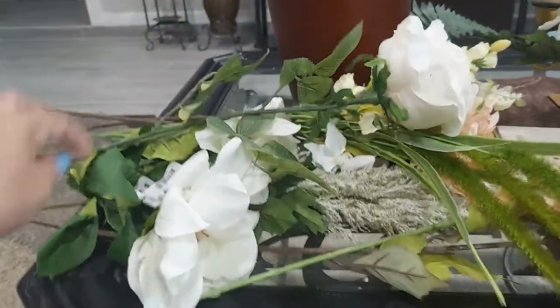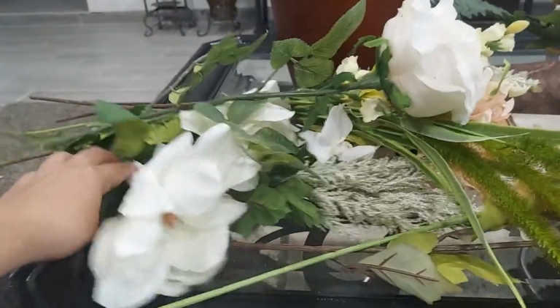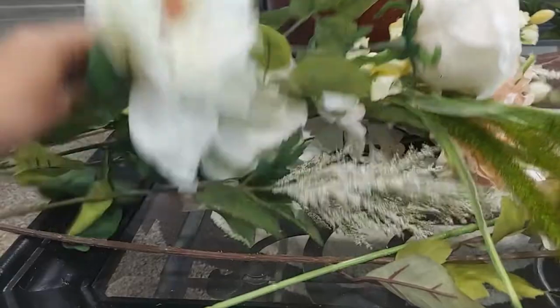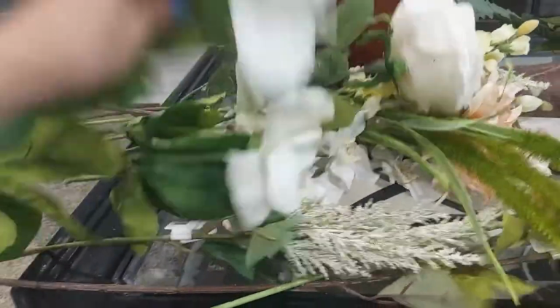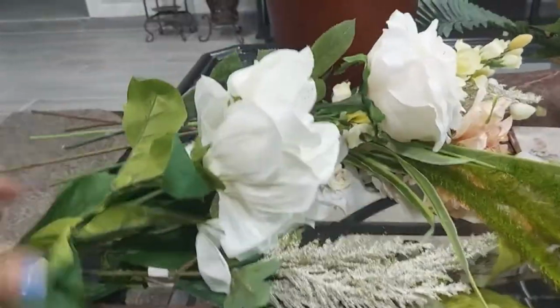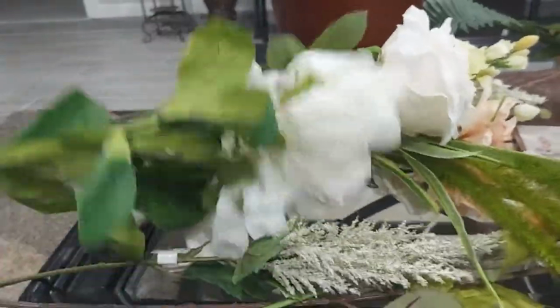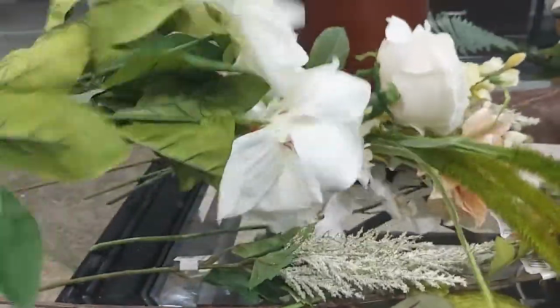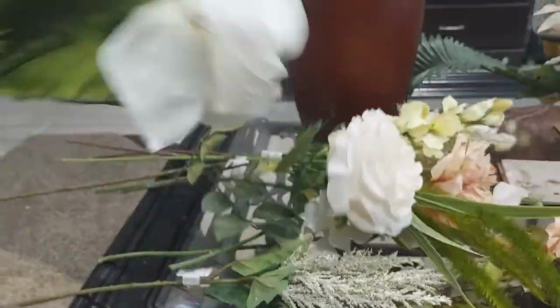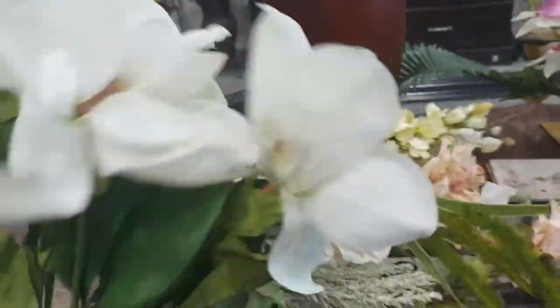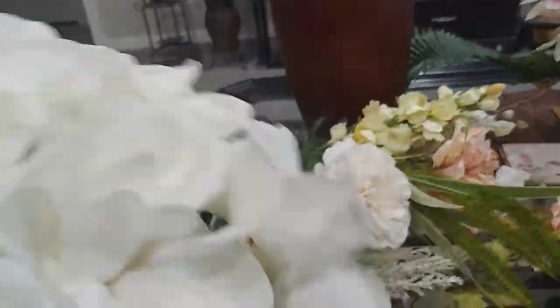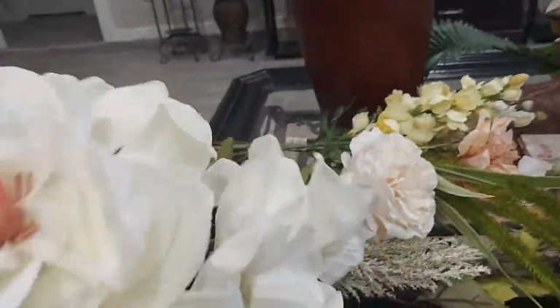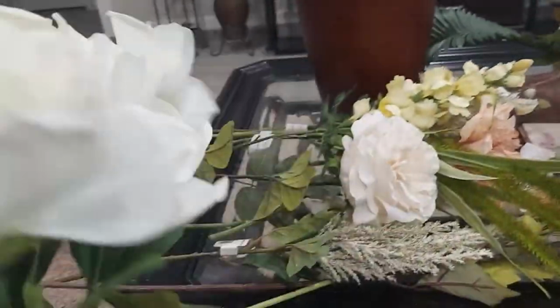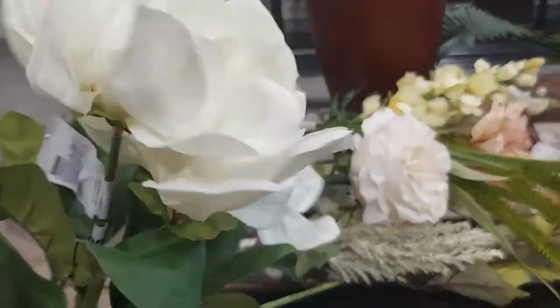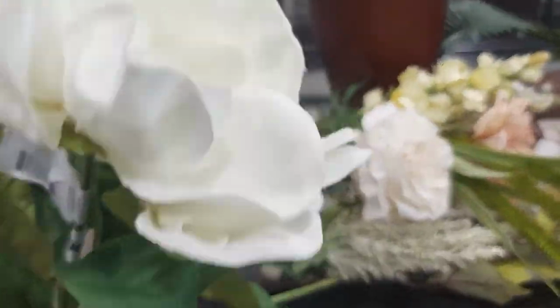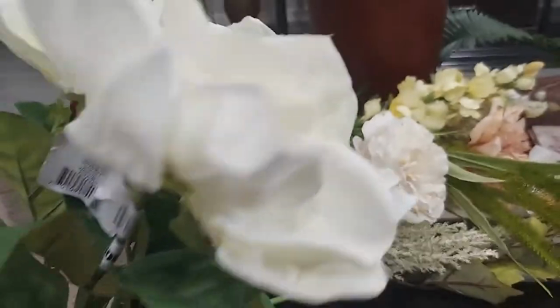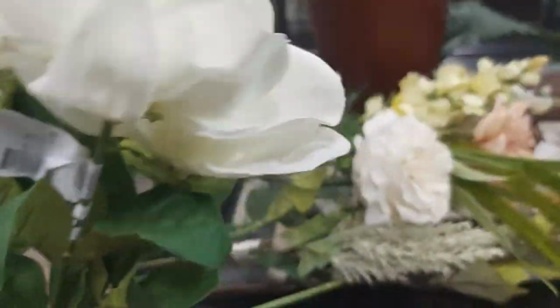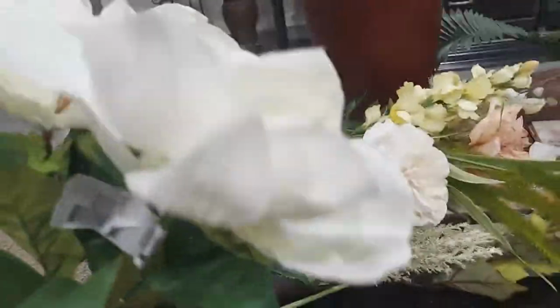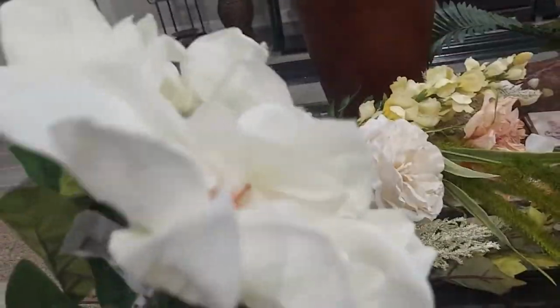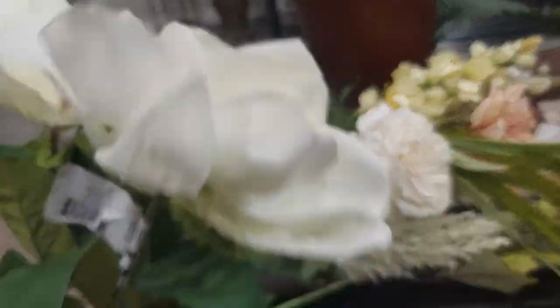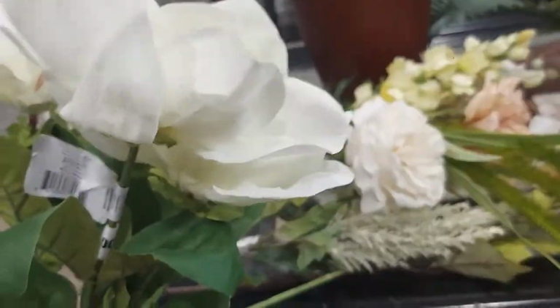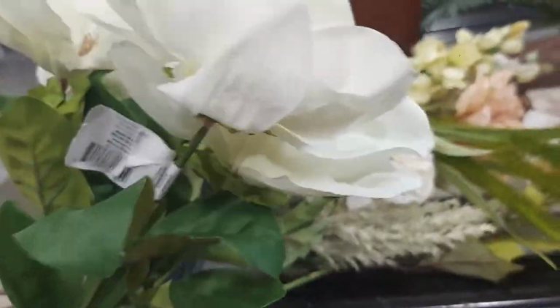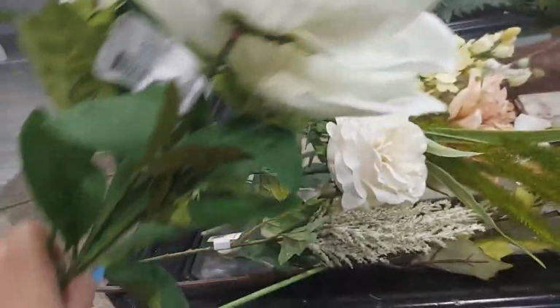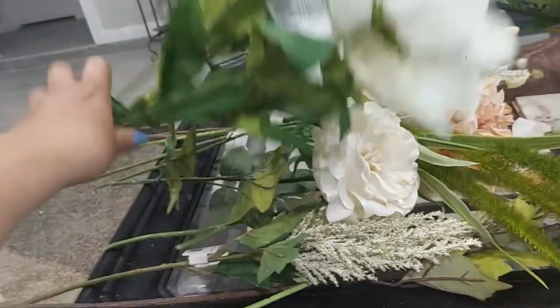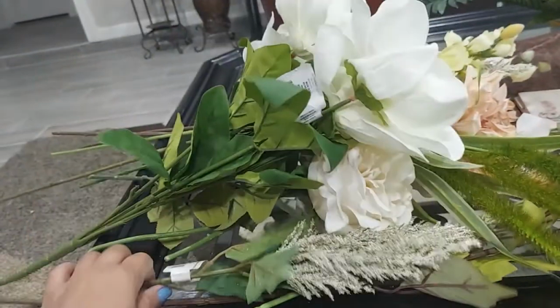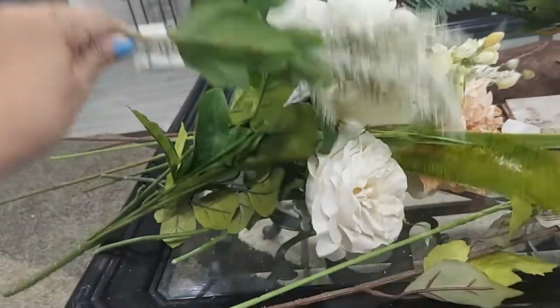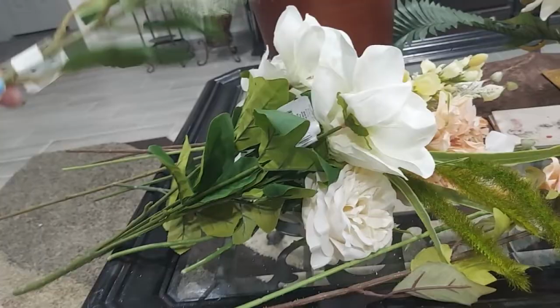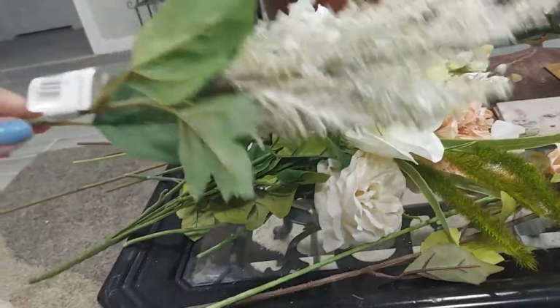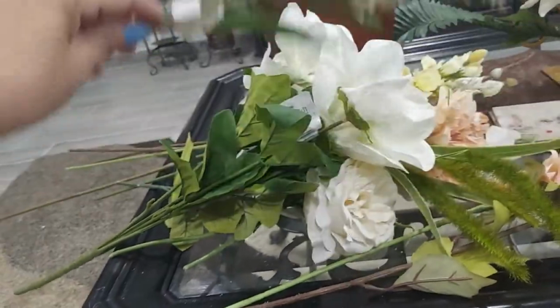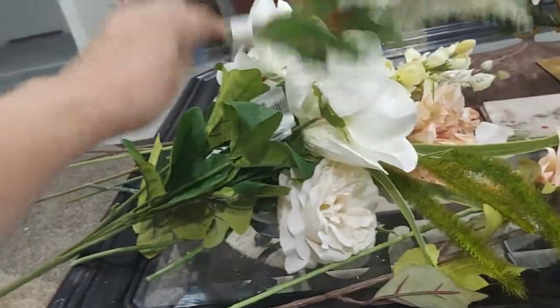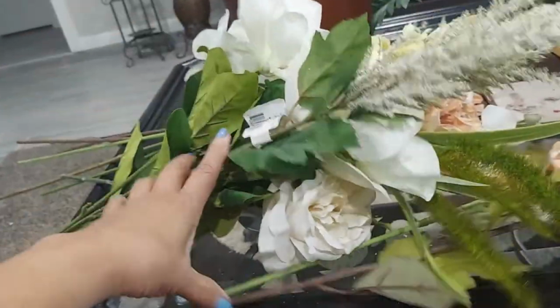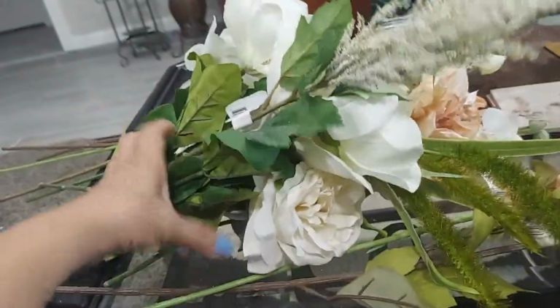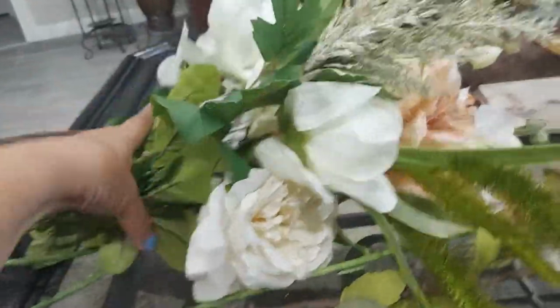So here are the flowers that I'm gonna use. I chose this color because I saw her house — her curtains and the layout — so this is gonna be so beautiful.